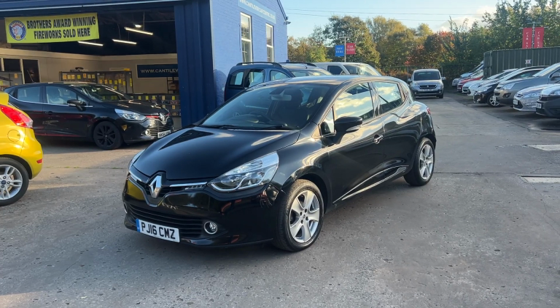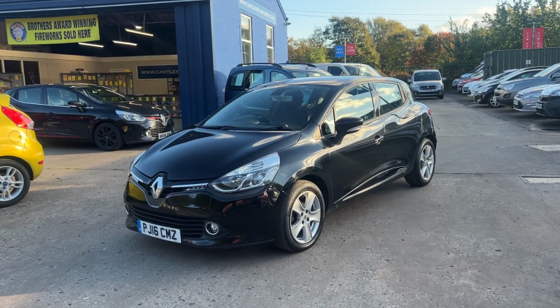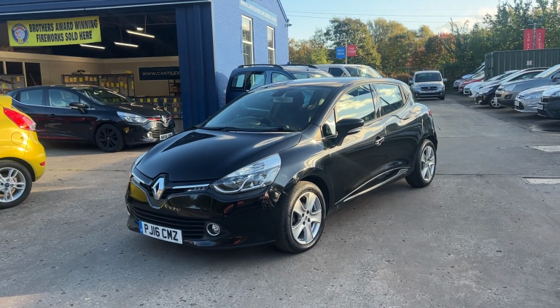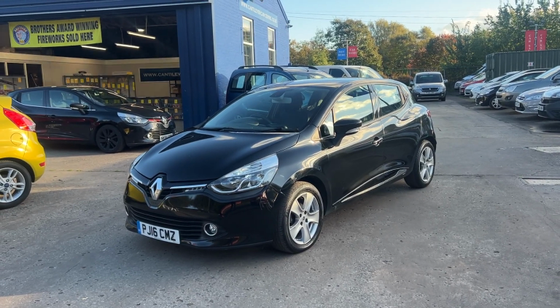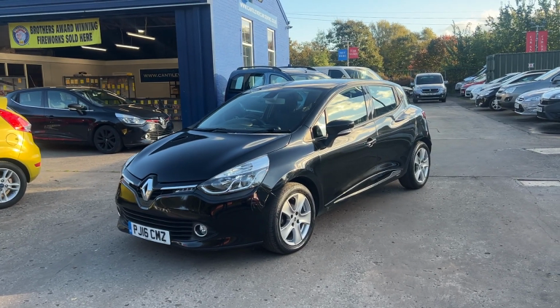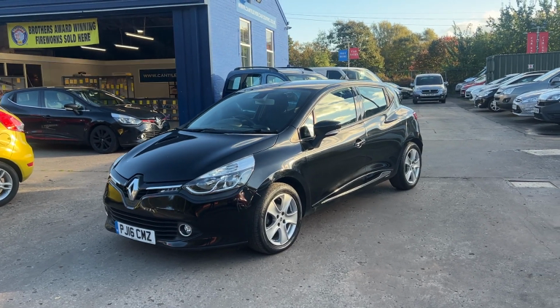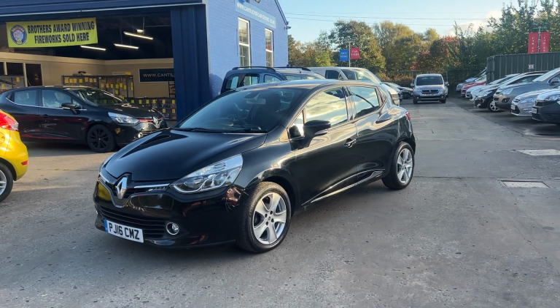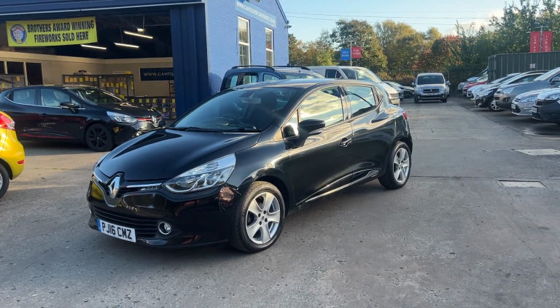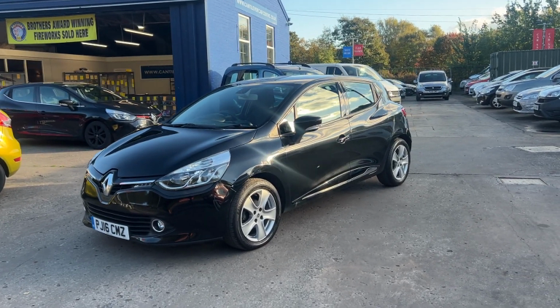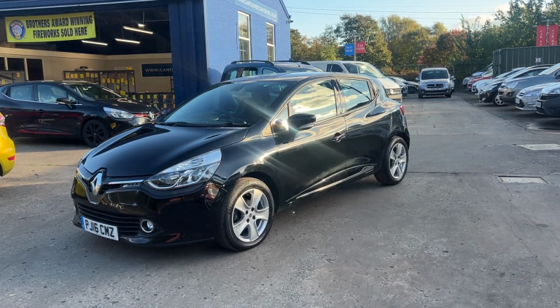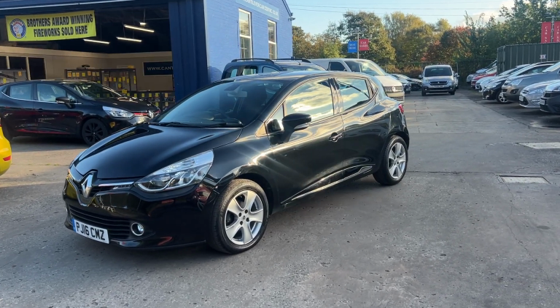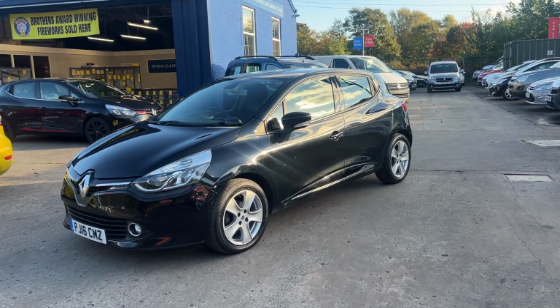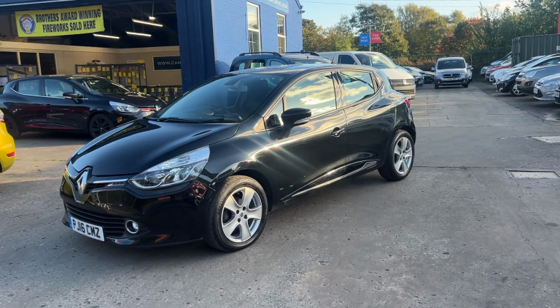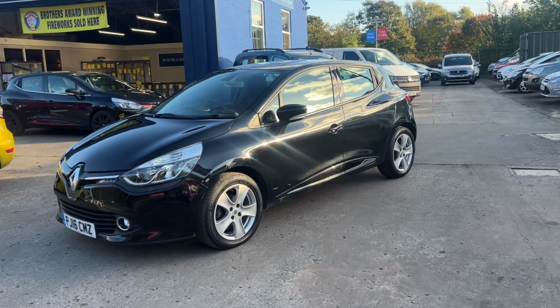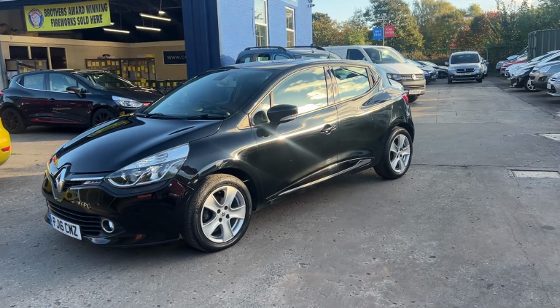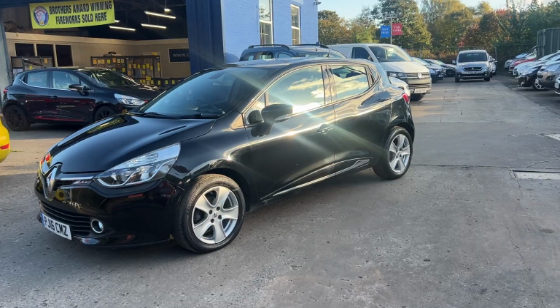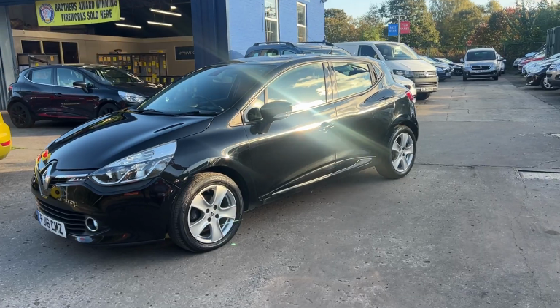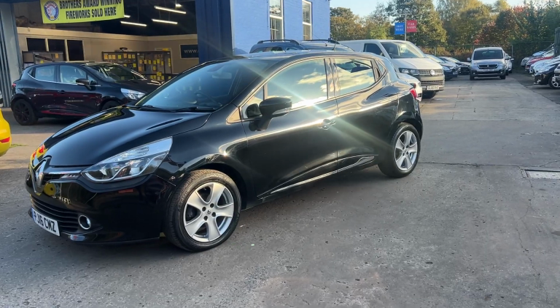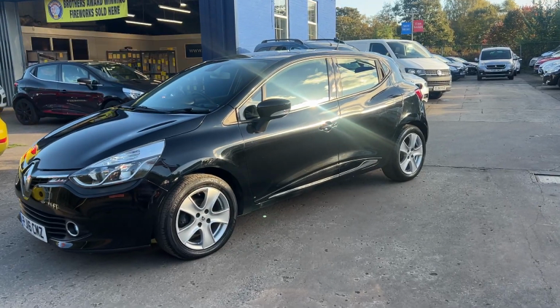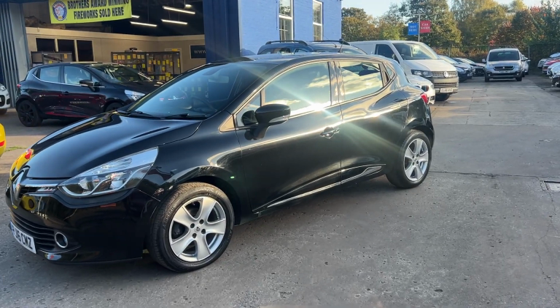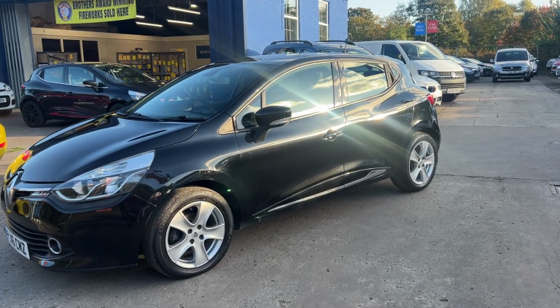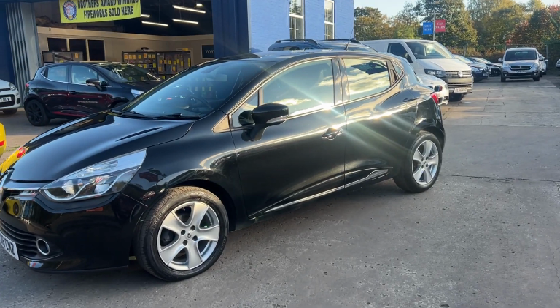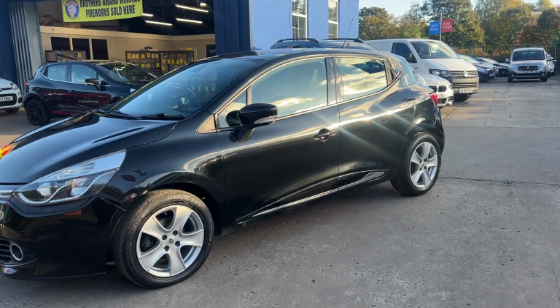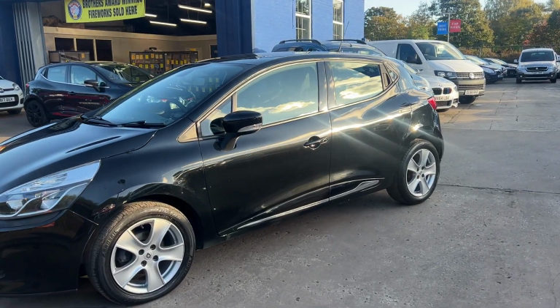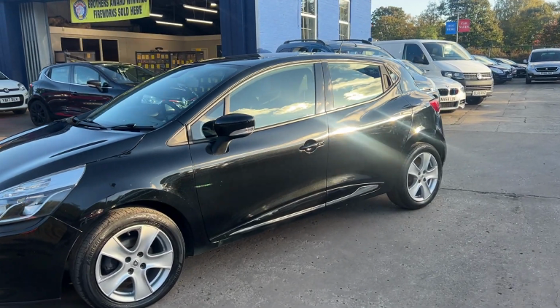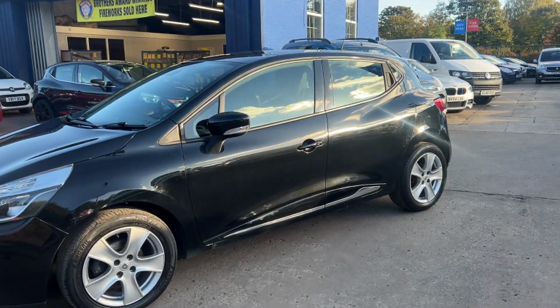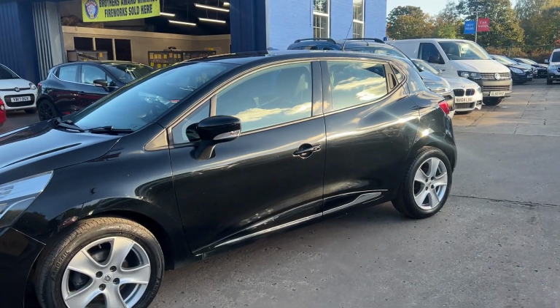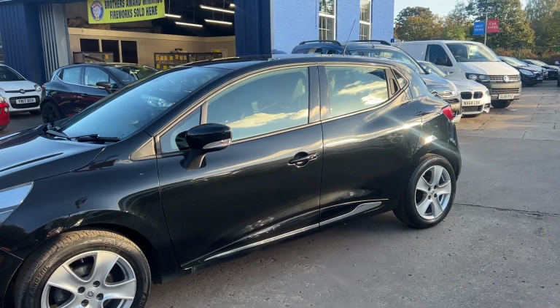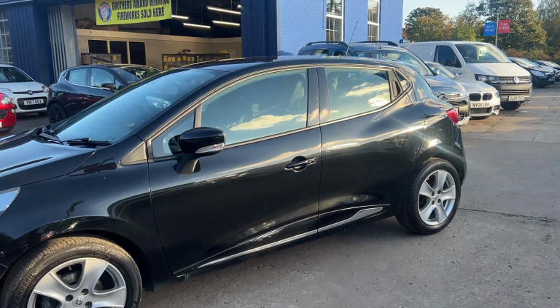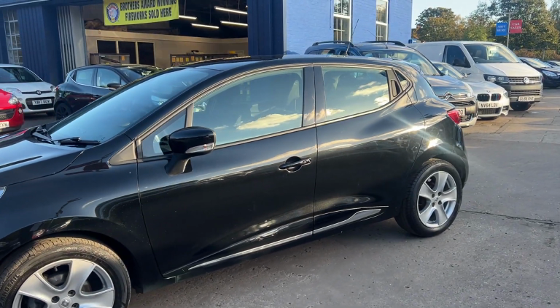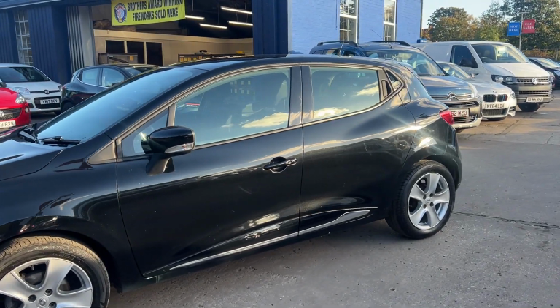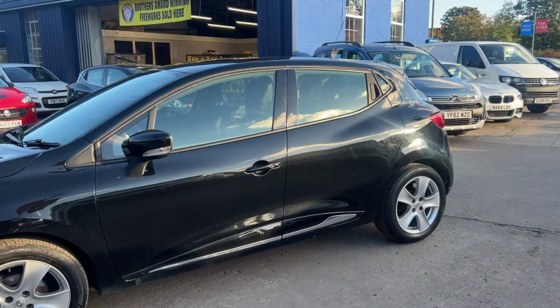Welcome to Cantilever Car Centre. Here today I have a Renault Clio Dynamique NAV, registered 2016 on a 16 plate.